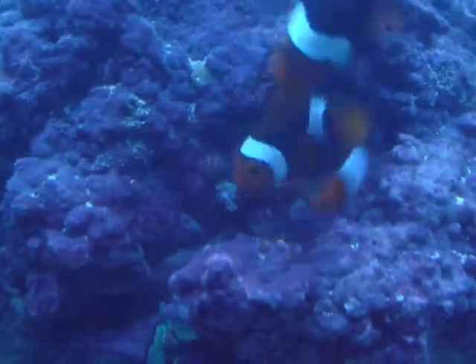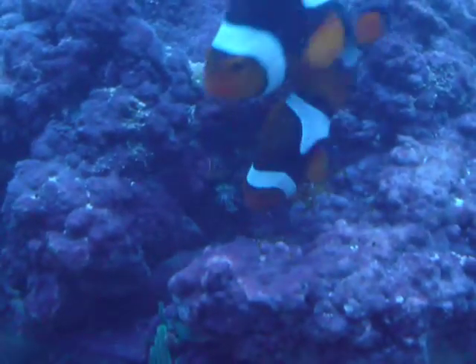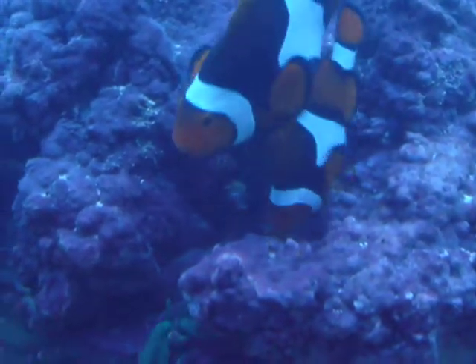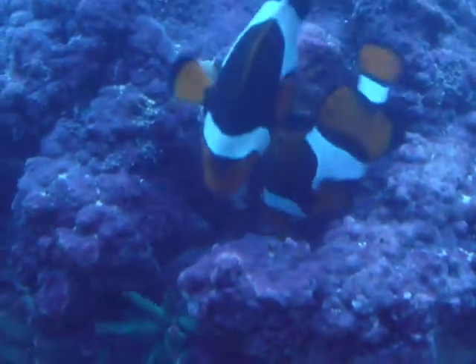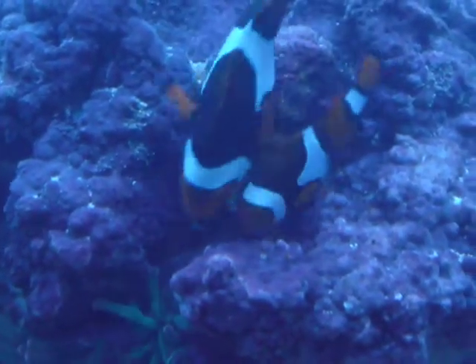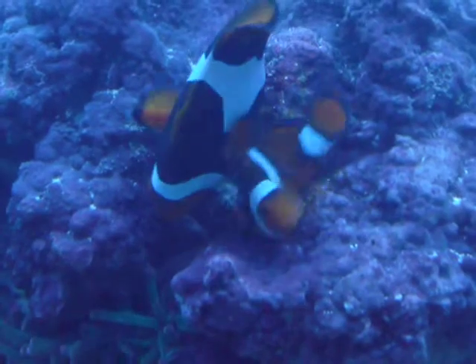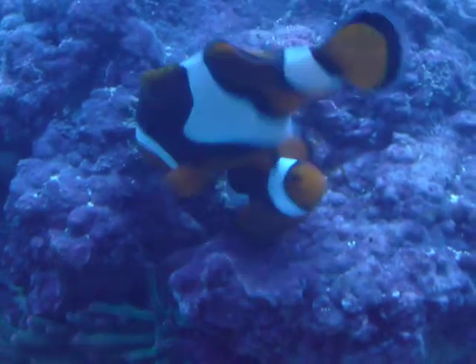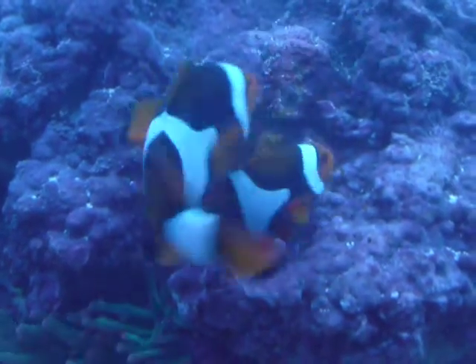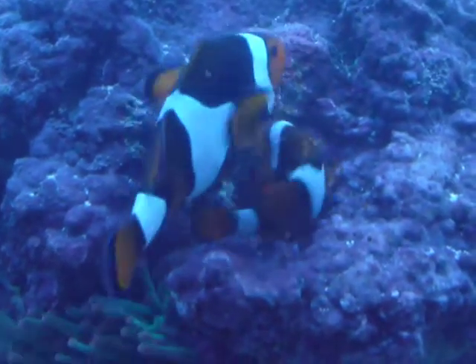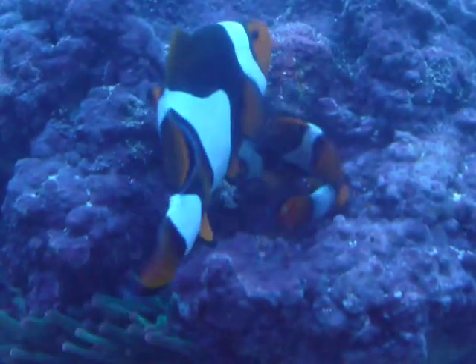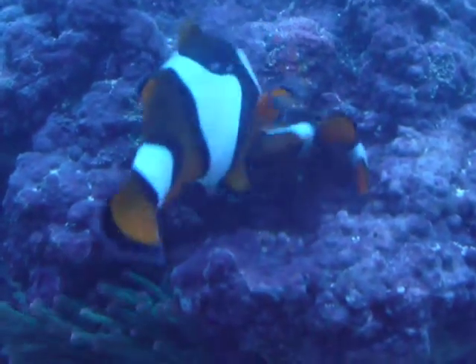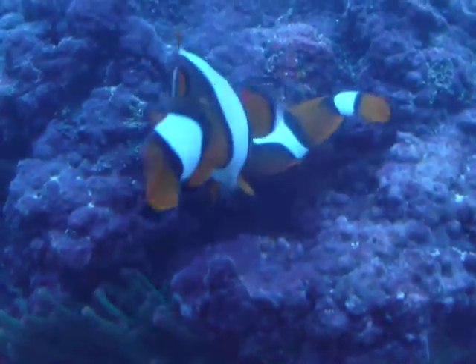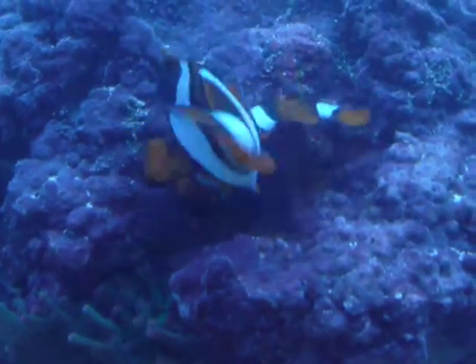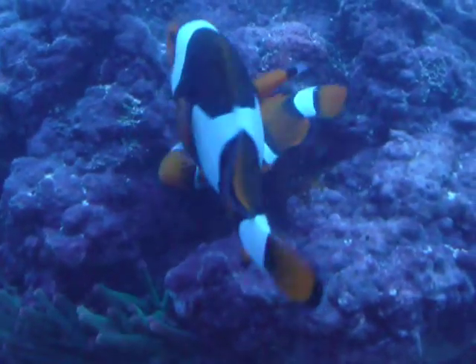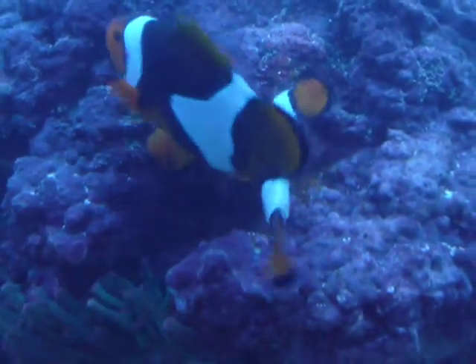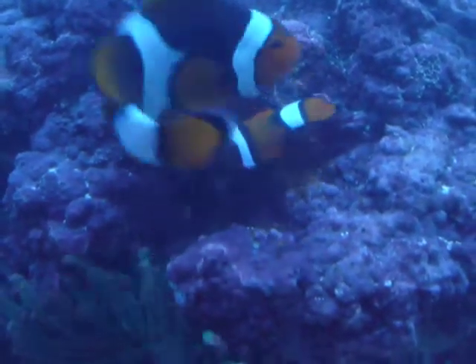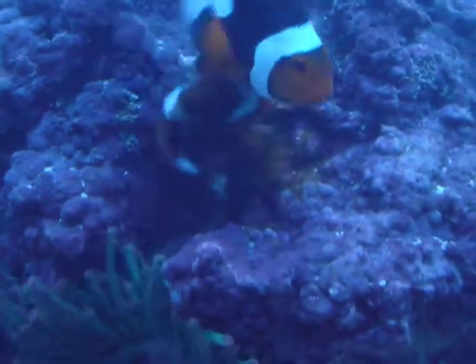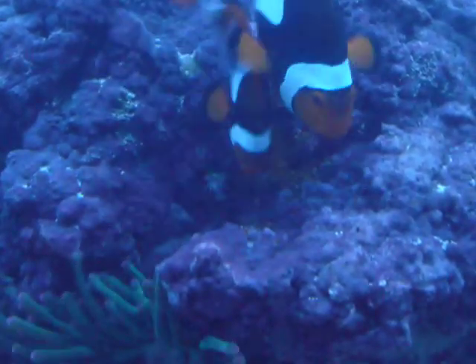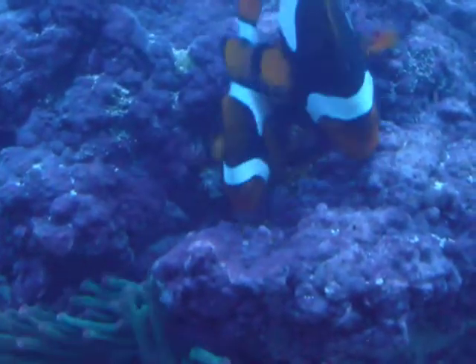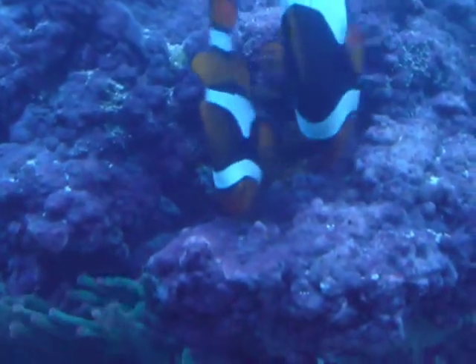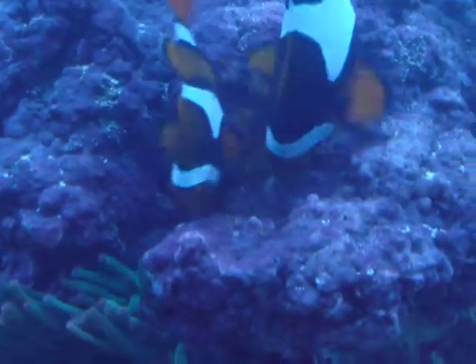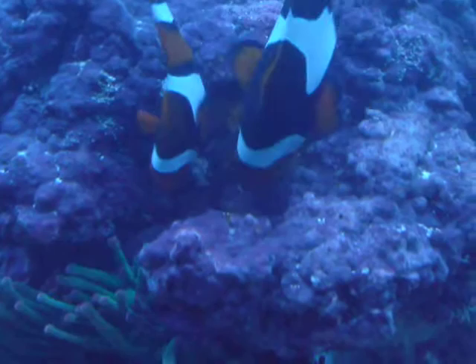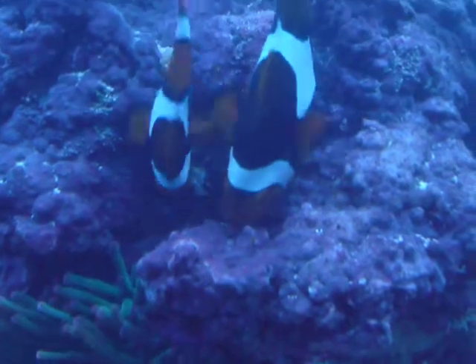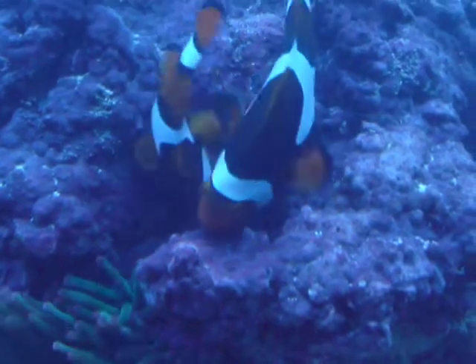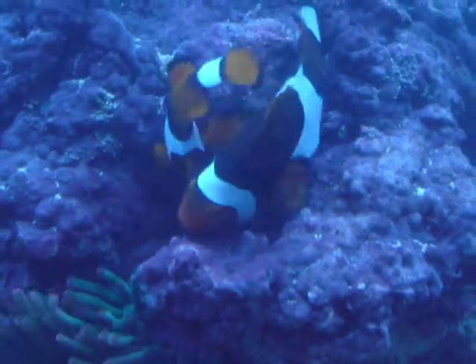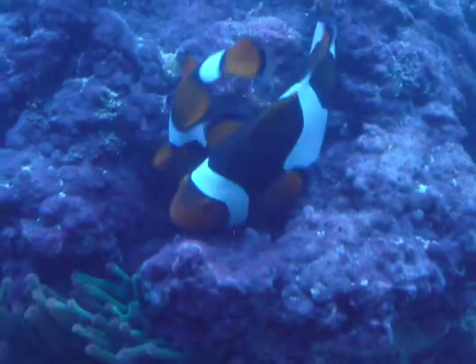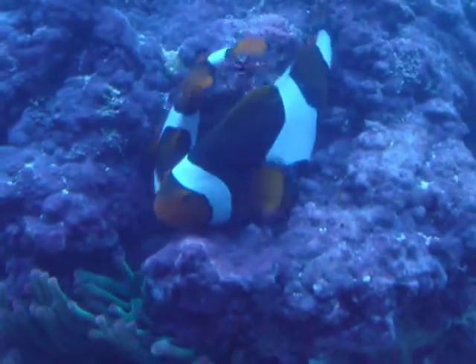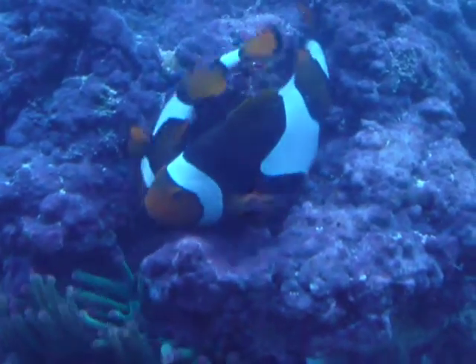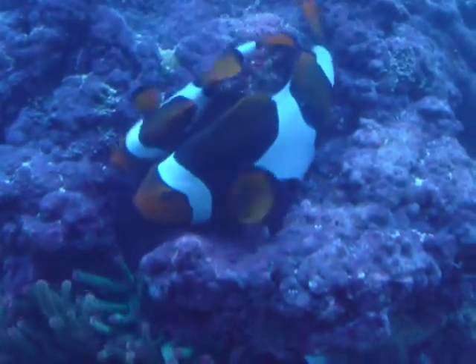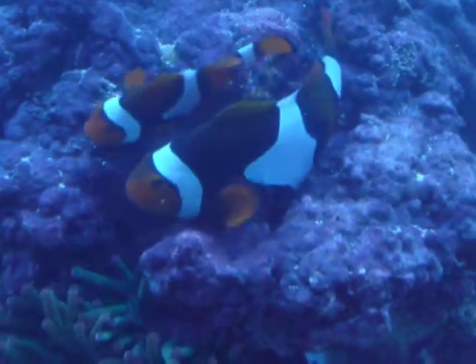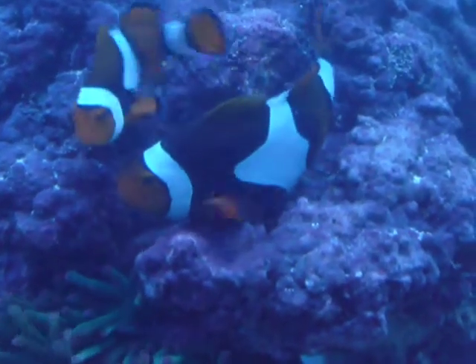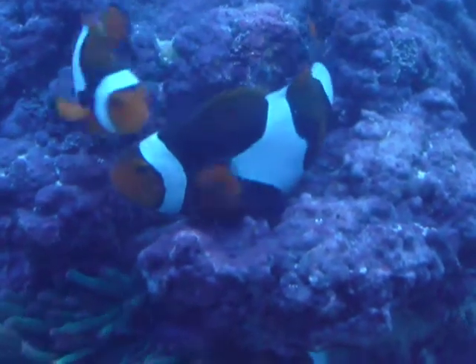And now he comes in, and he will fertilize the egg. They do it right side by side. There you go — now she's laying, and he's there.